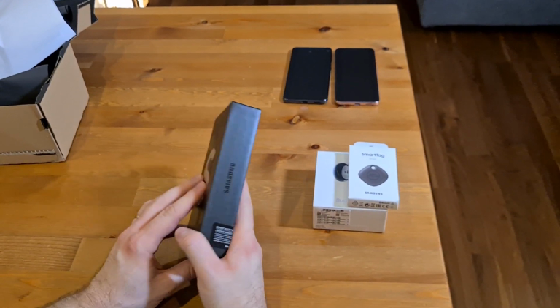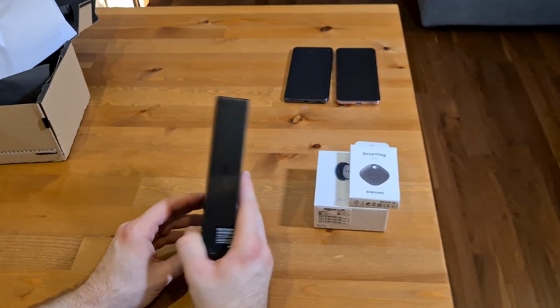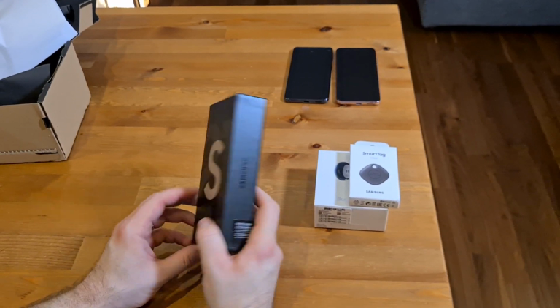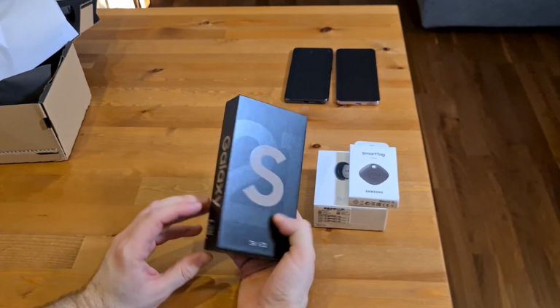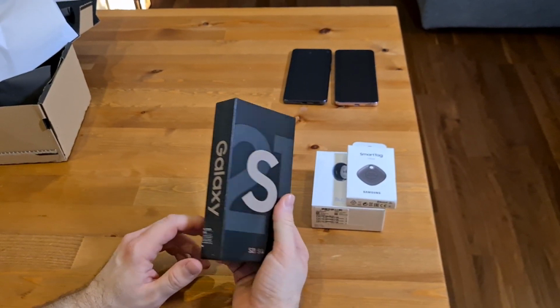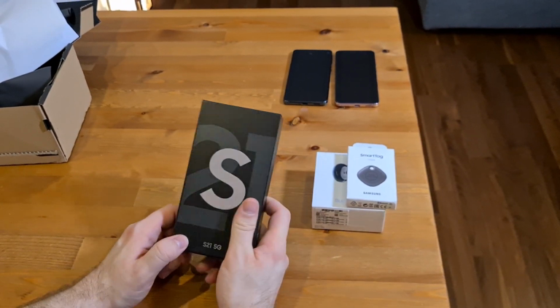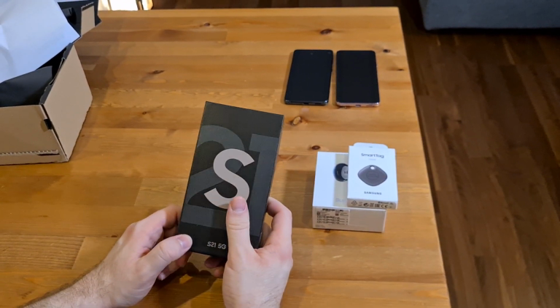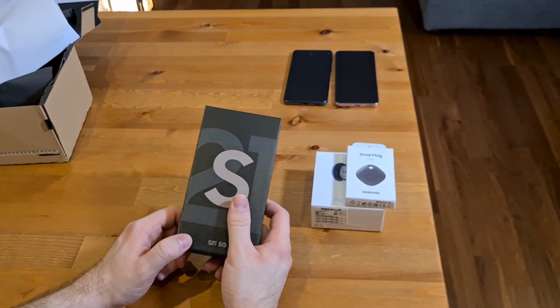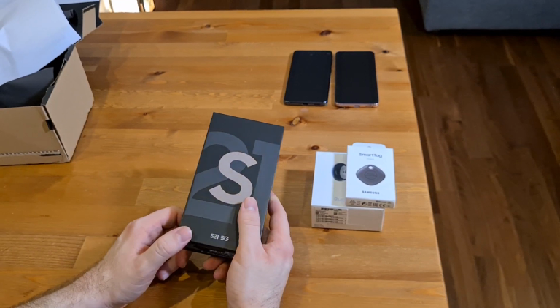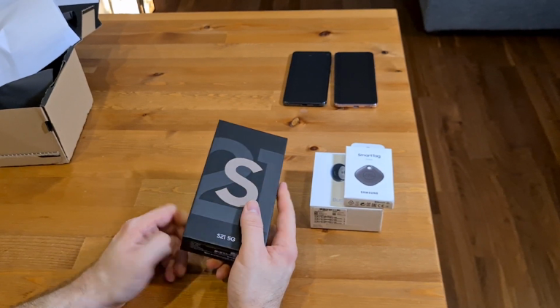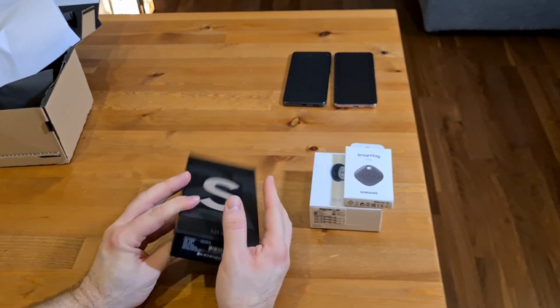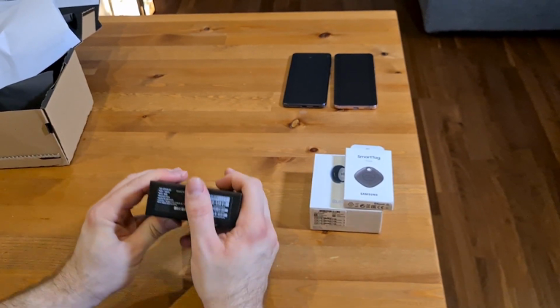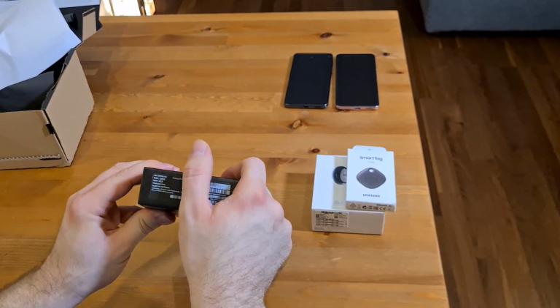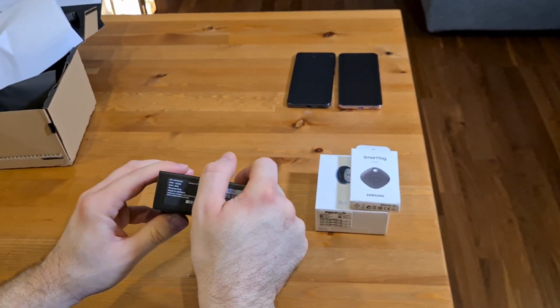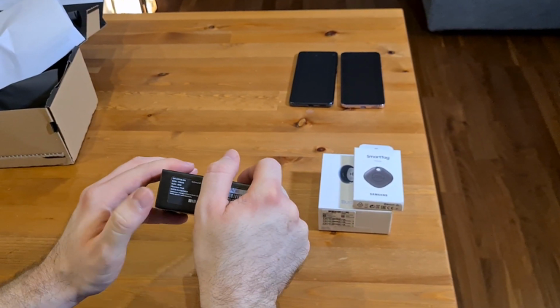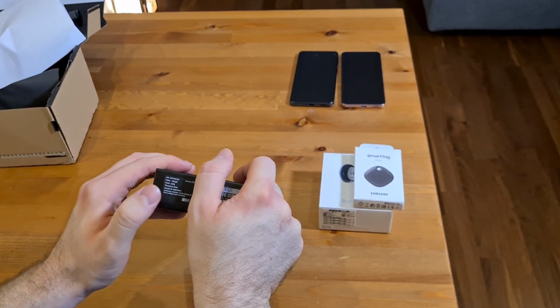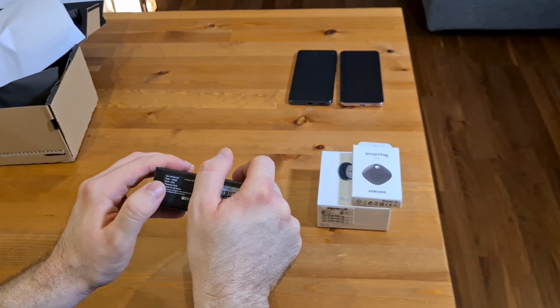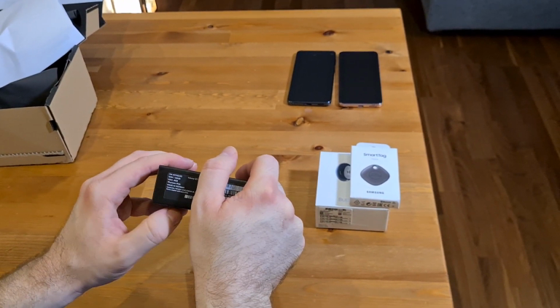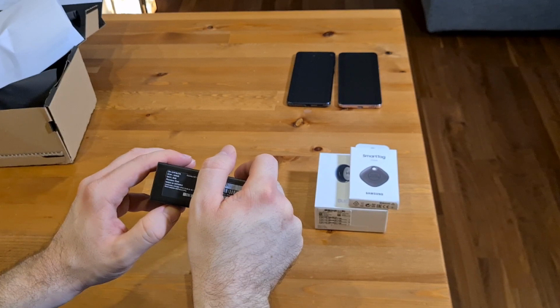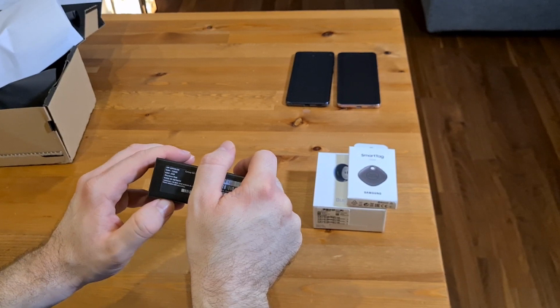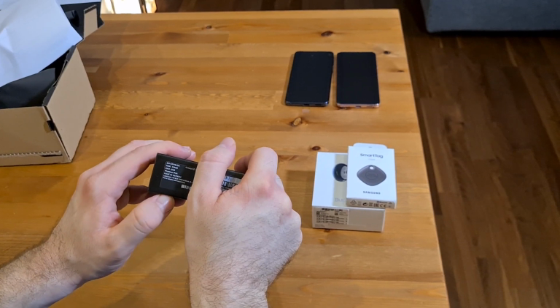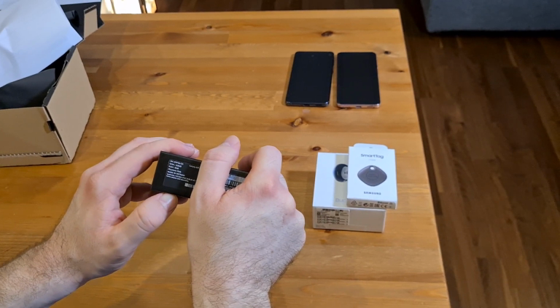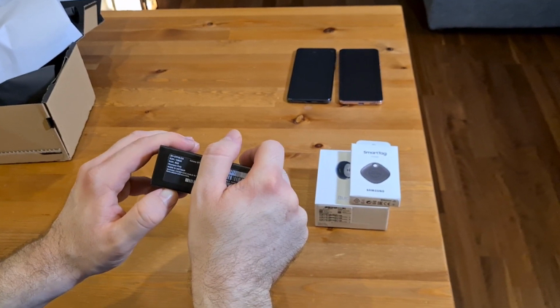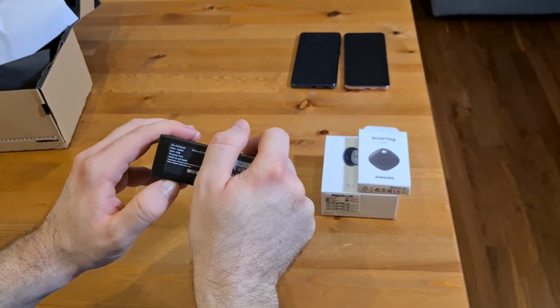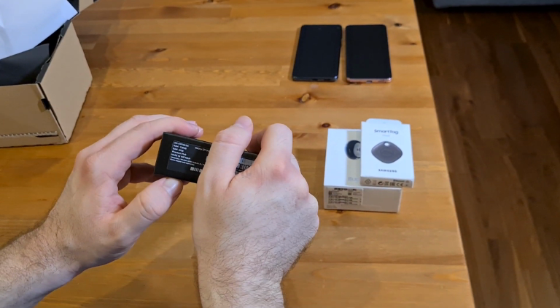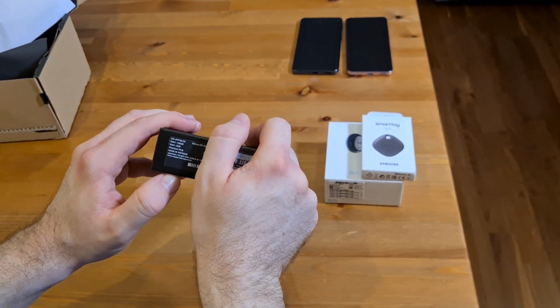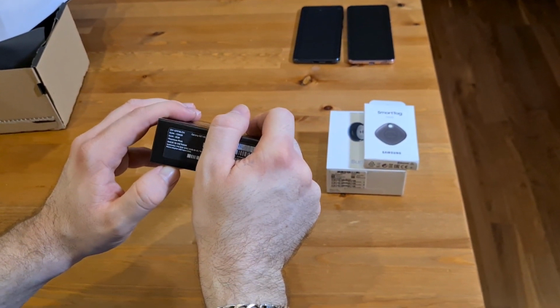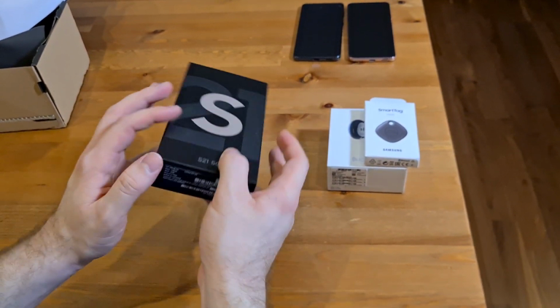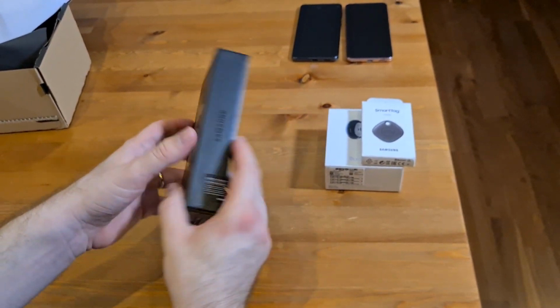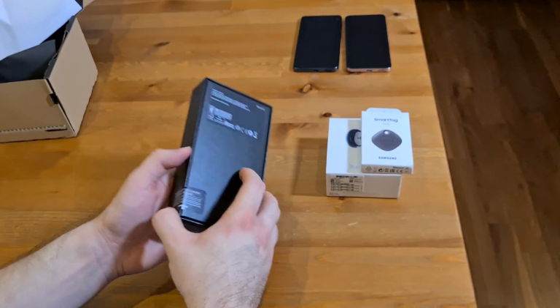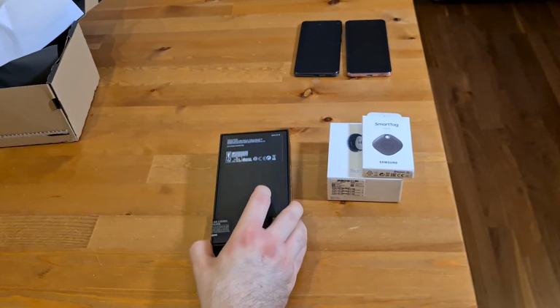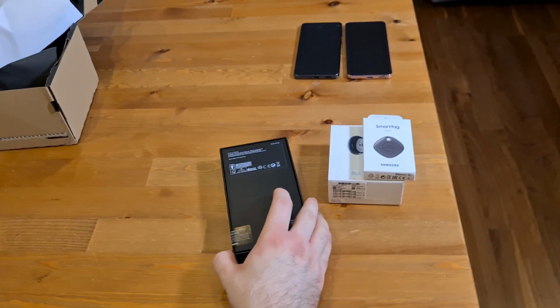Nice thin box with this one — no charger and no headphones. This phone here, the version is the Phantom Pink, with 8GB RAM and 128GB of storage. So let's check what's in this one.